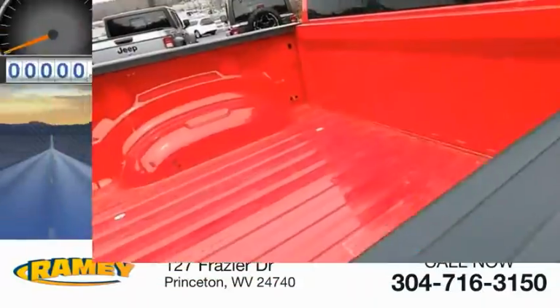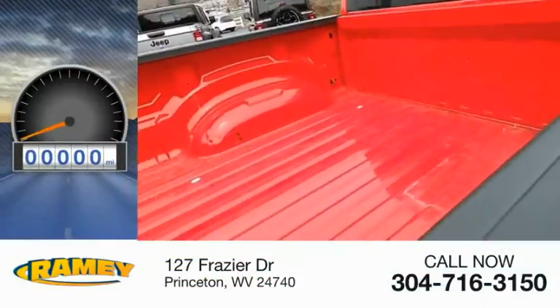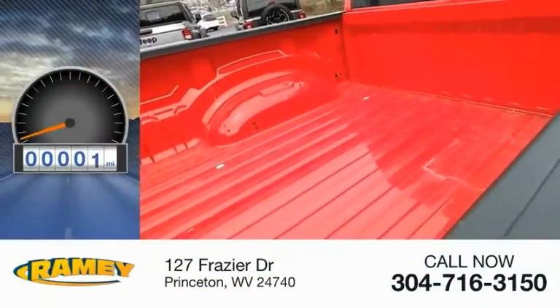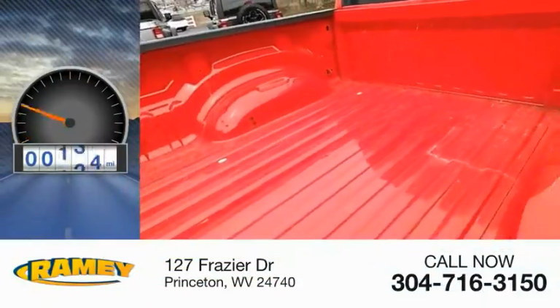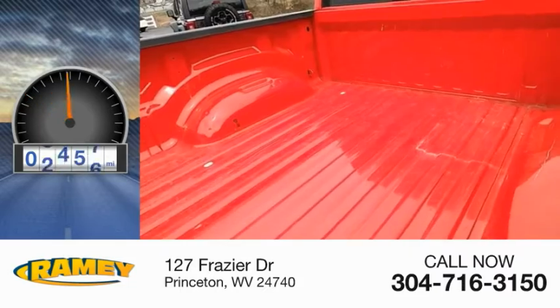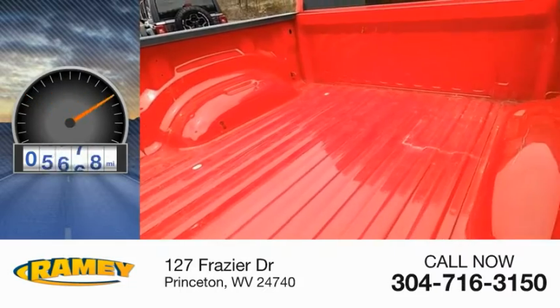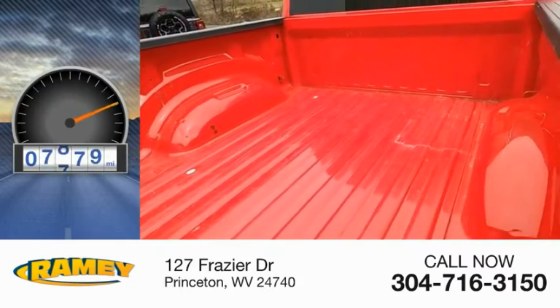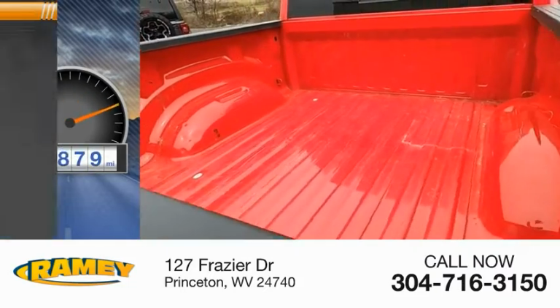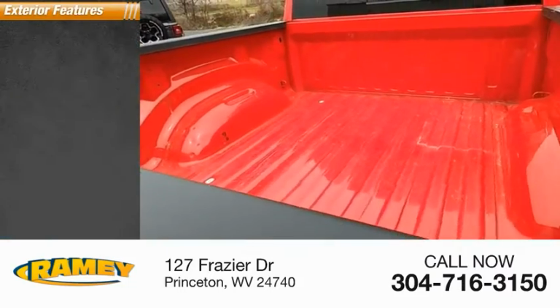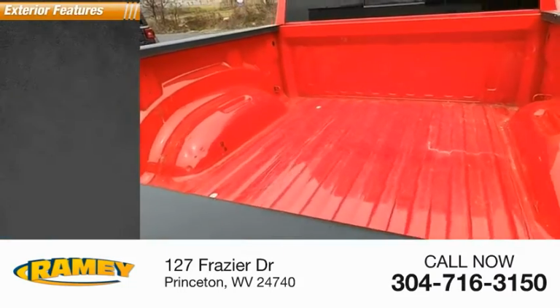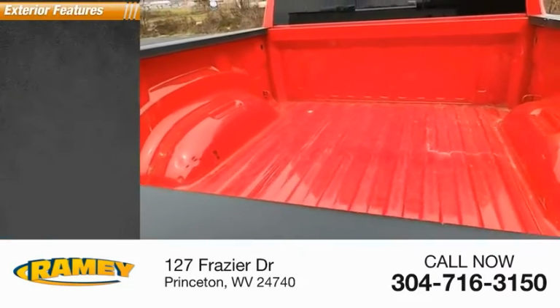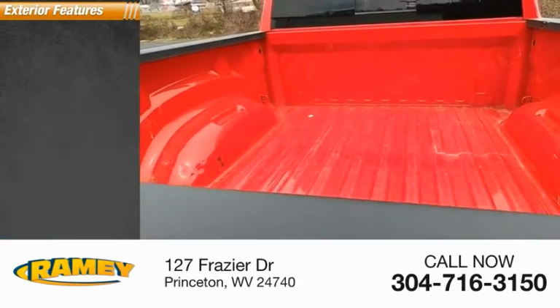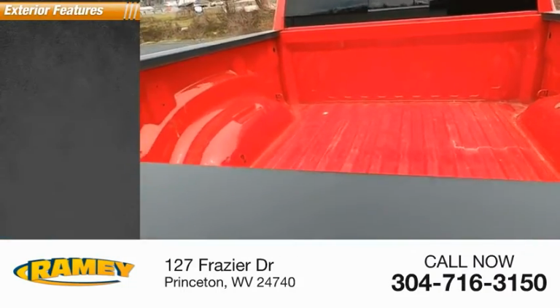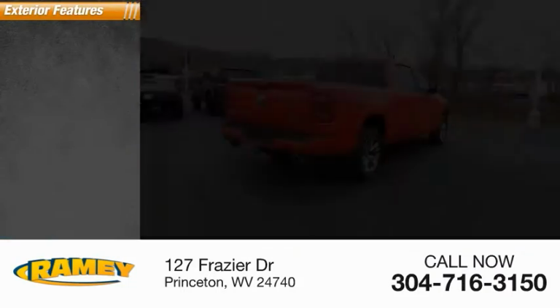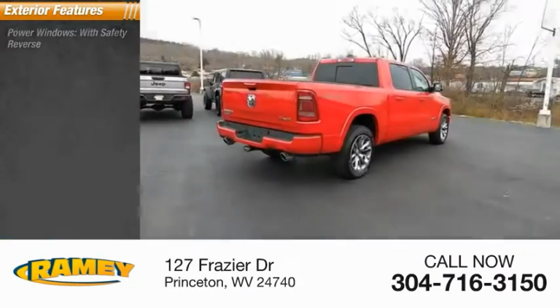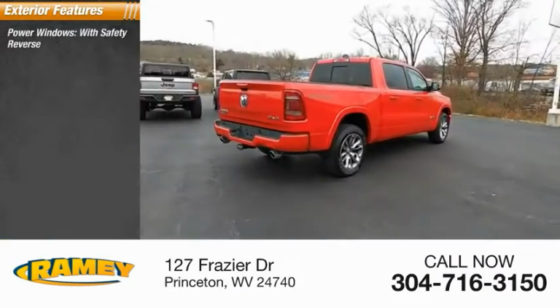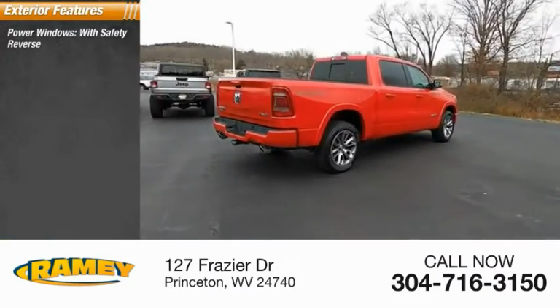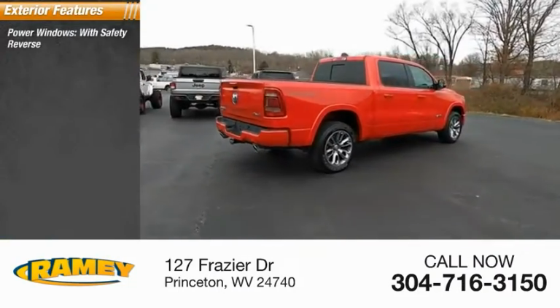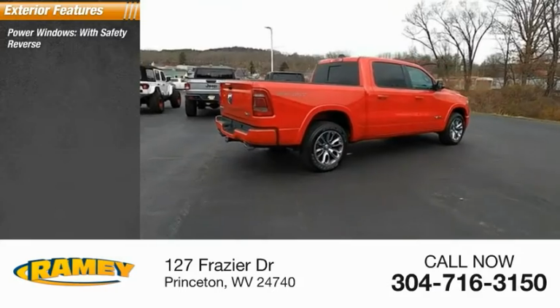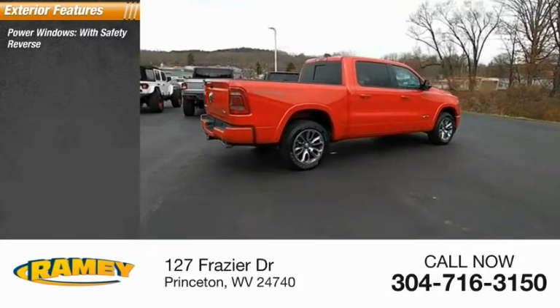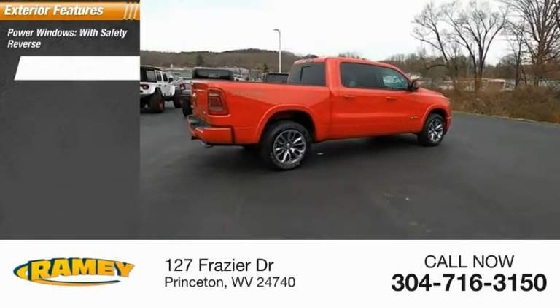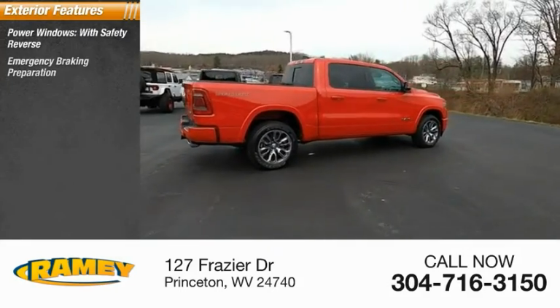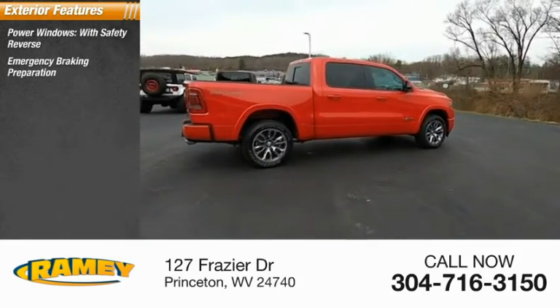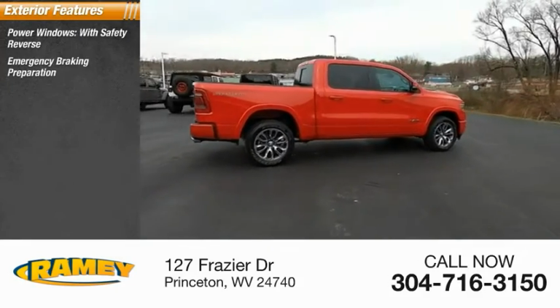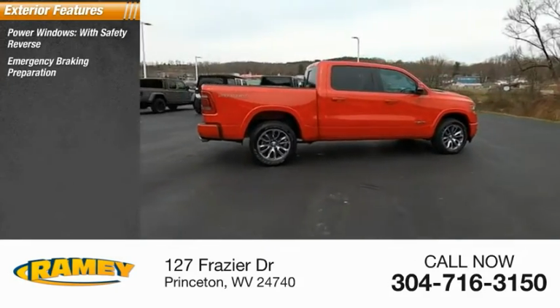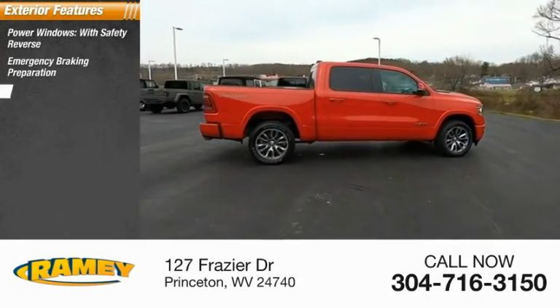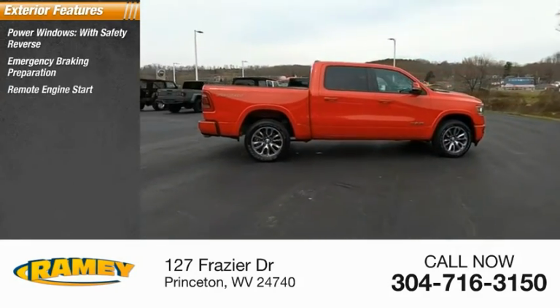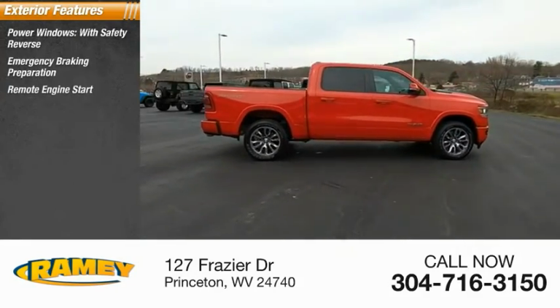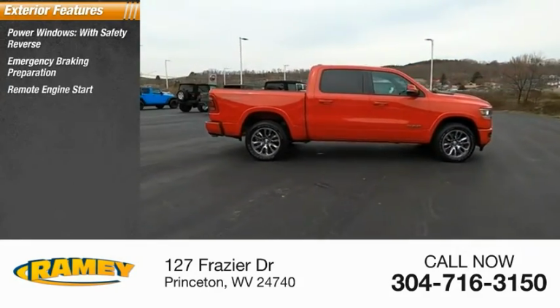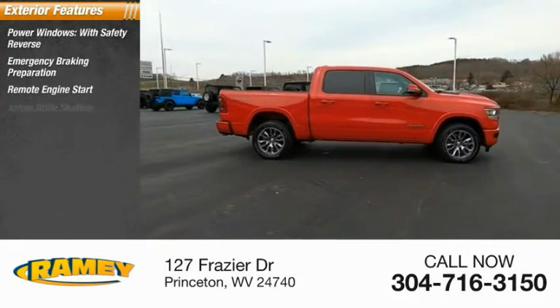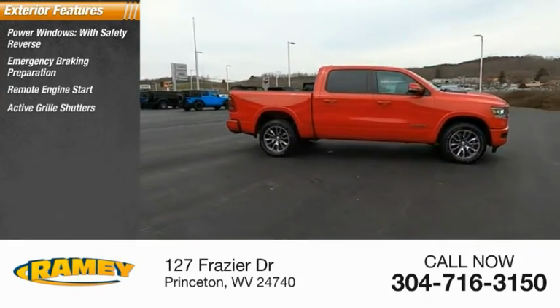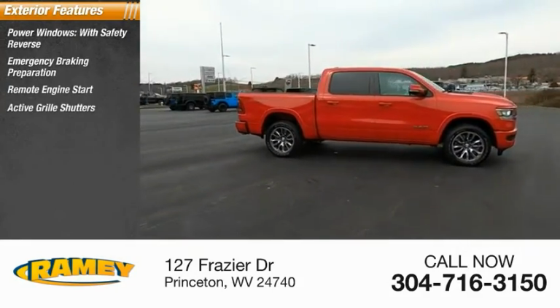This vehicle has less than 9,000 miles. Here are some of this vehicle's great options: power windows with safety reverse, emergency braking preparation, remote engine start.